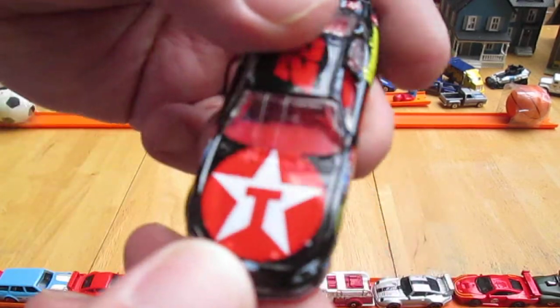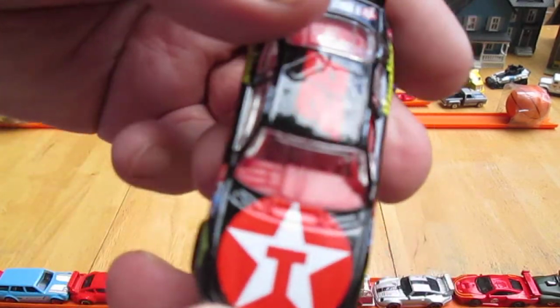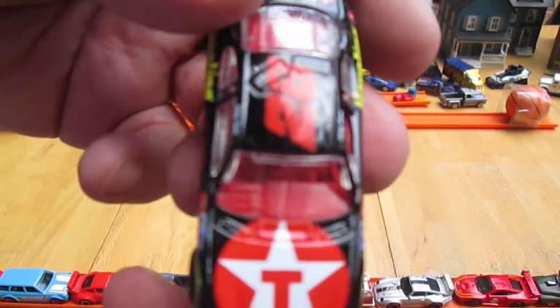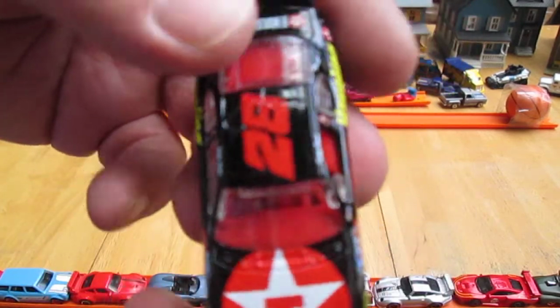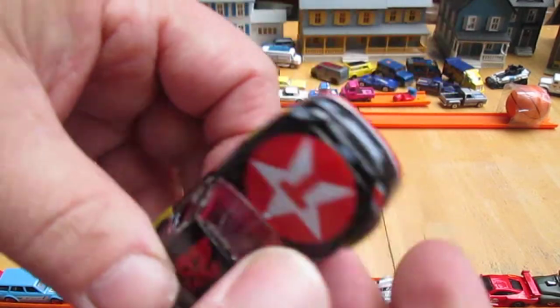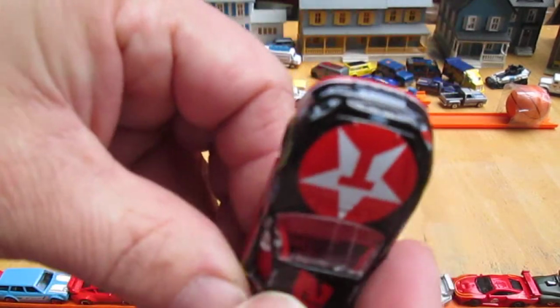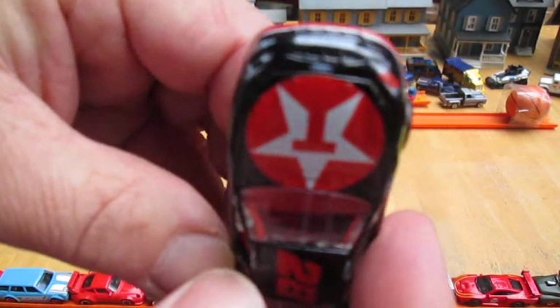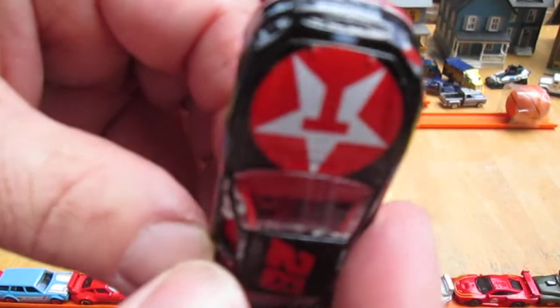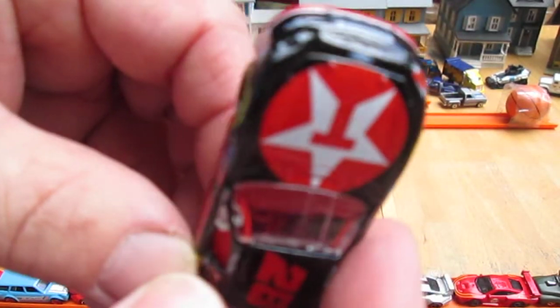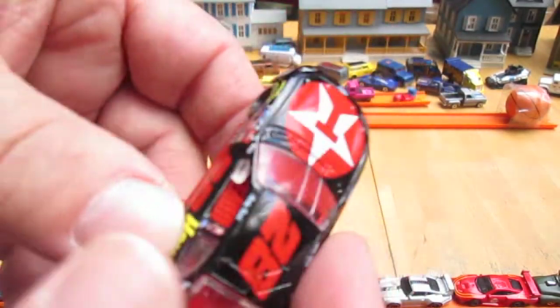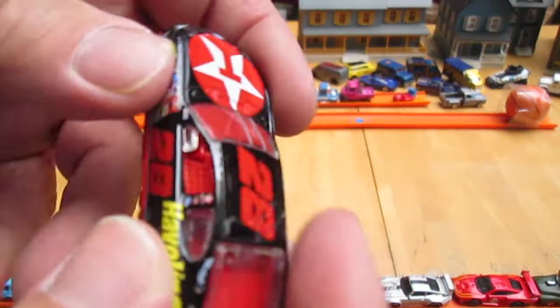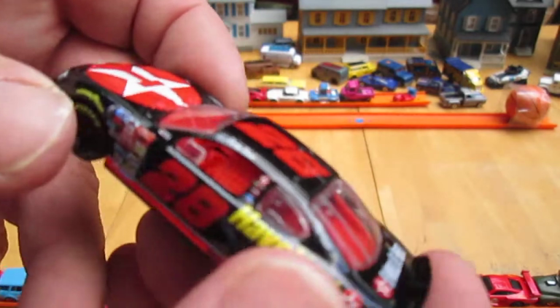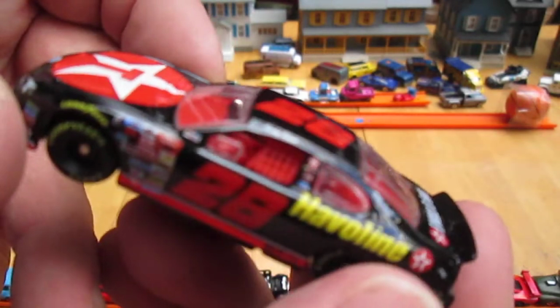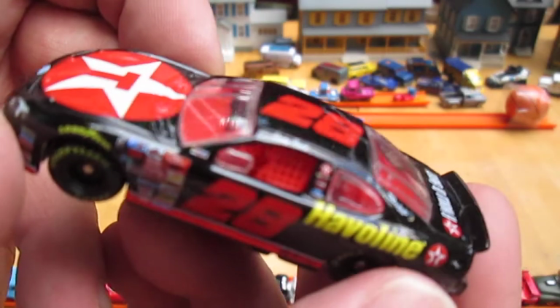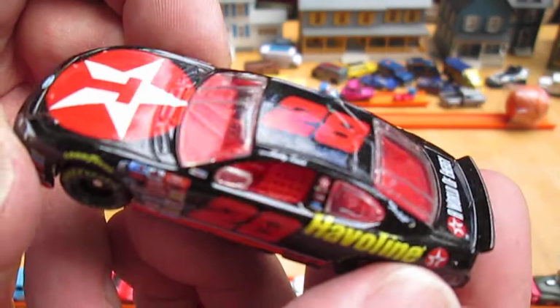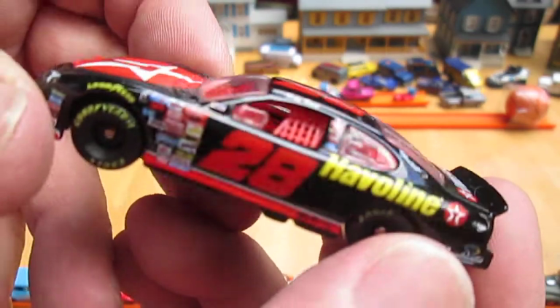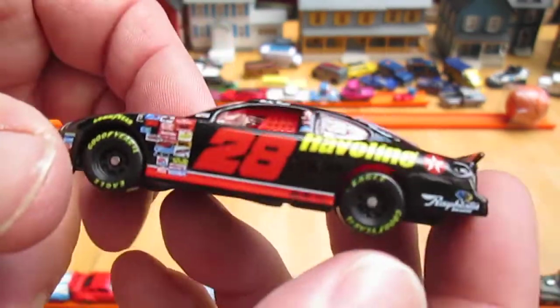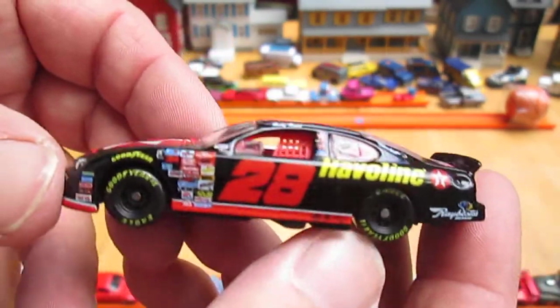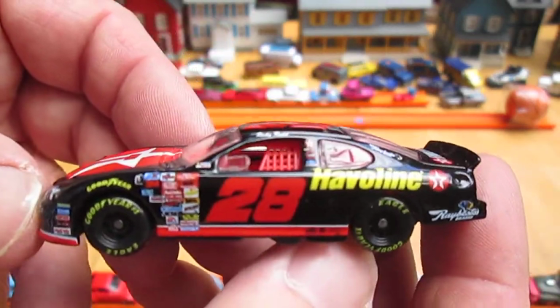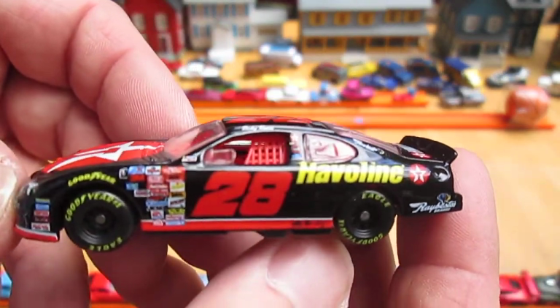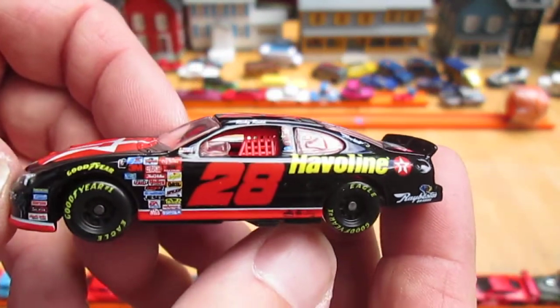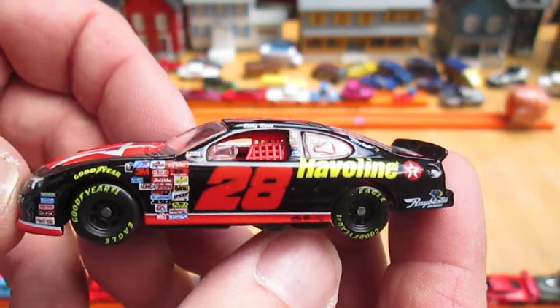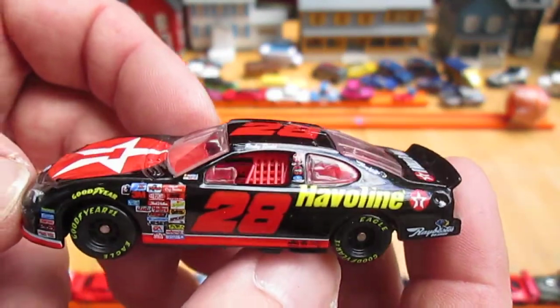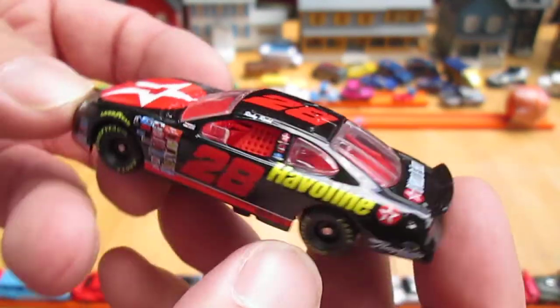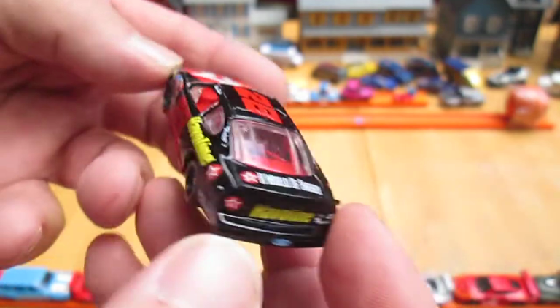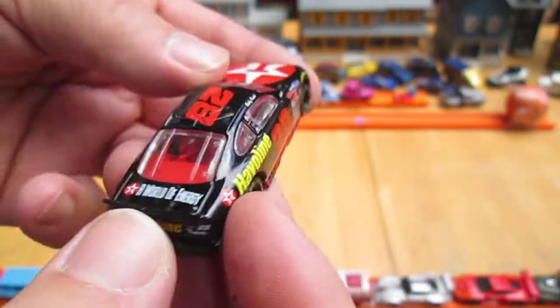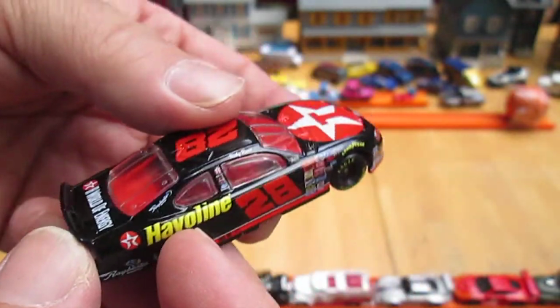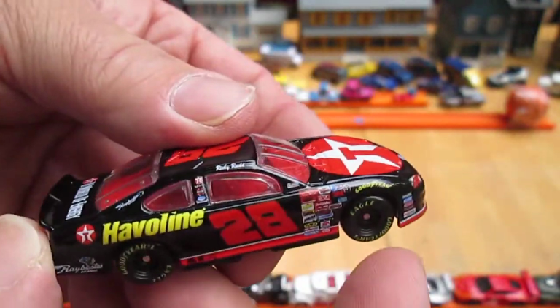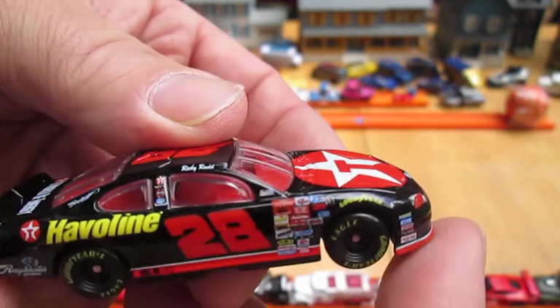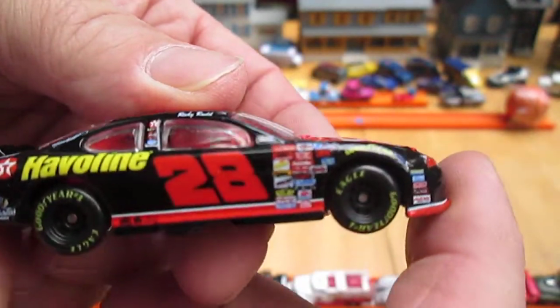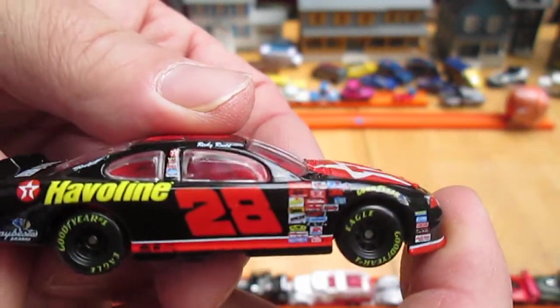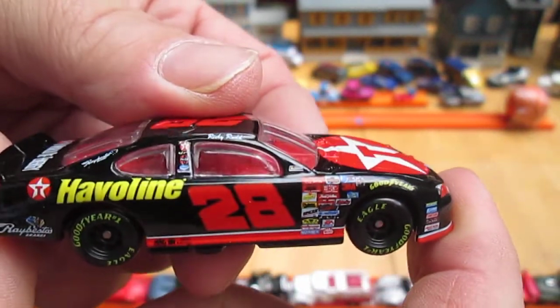Driving on the left — it is a NASCAR, so of course it's going to be driving on the left. Number 28, Havilane Texaco, a world of energy.